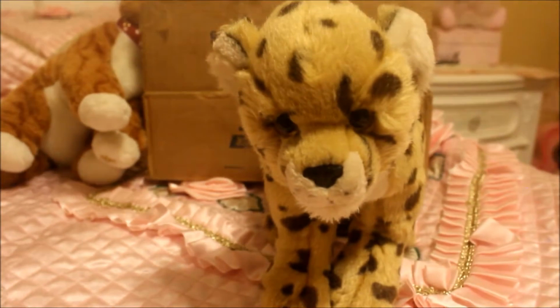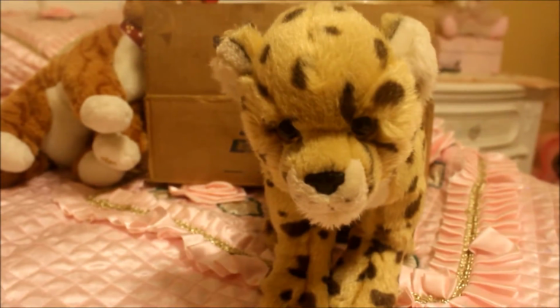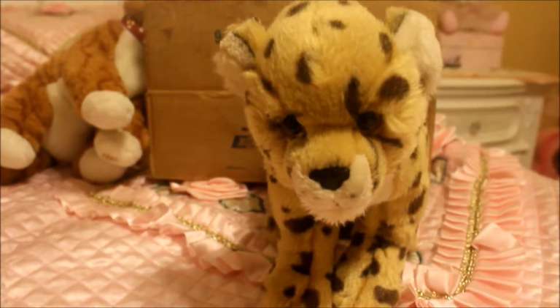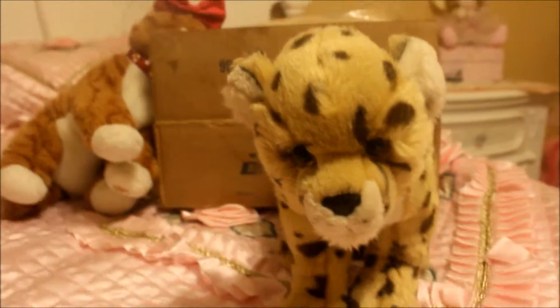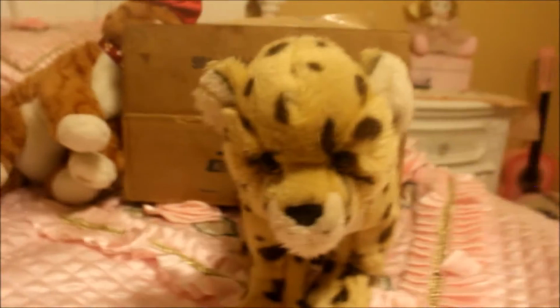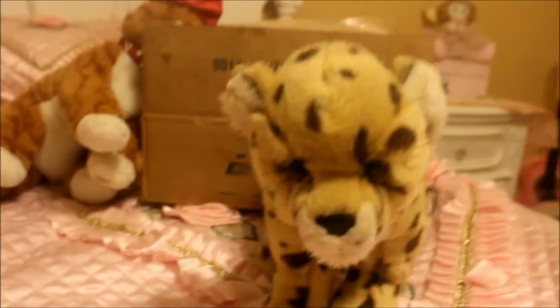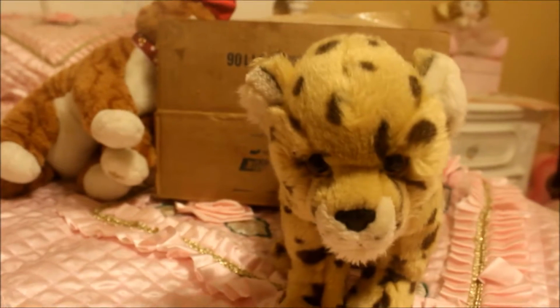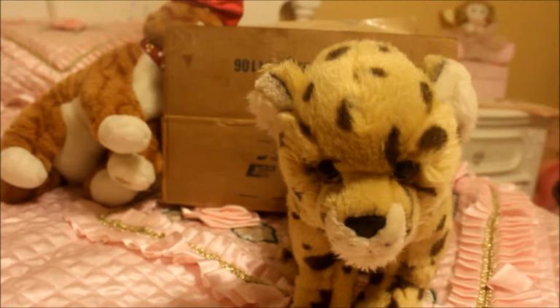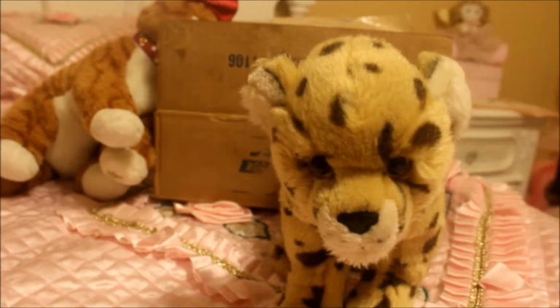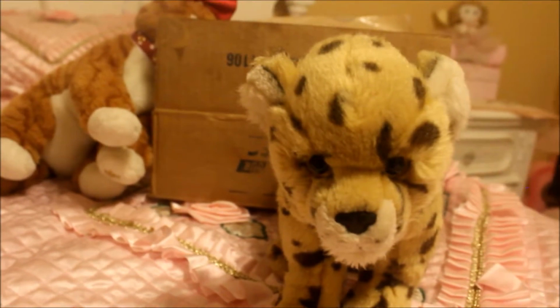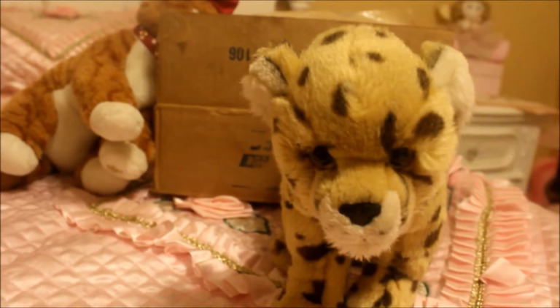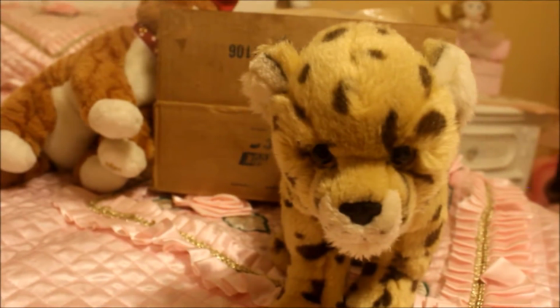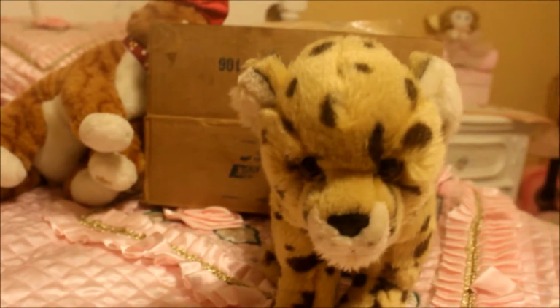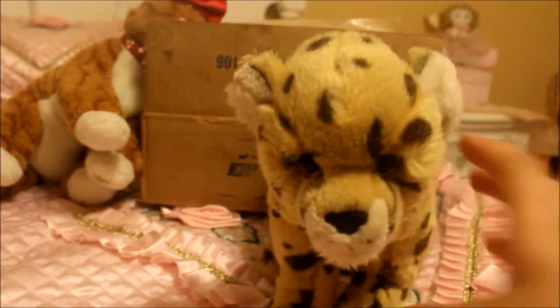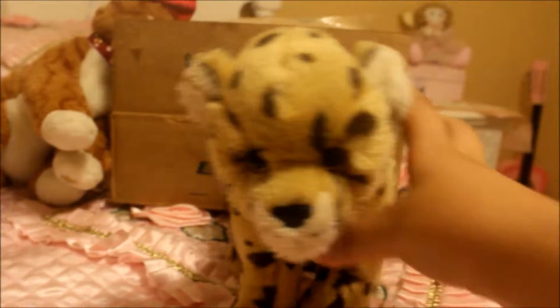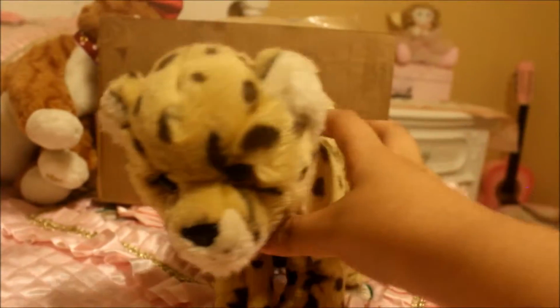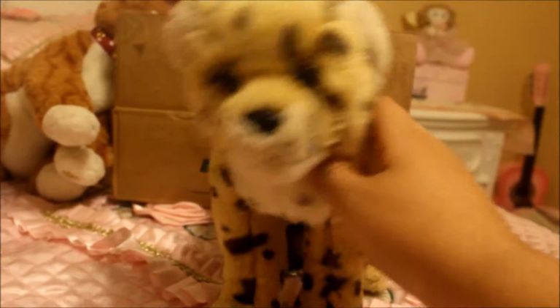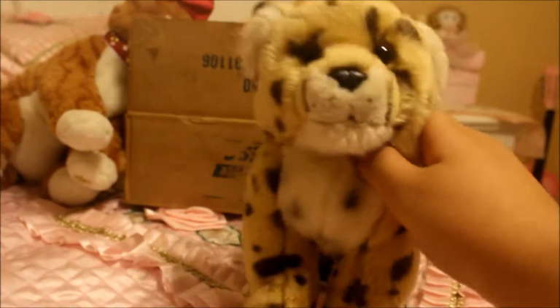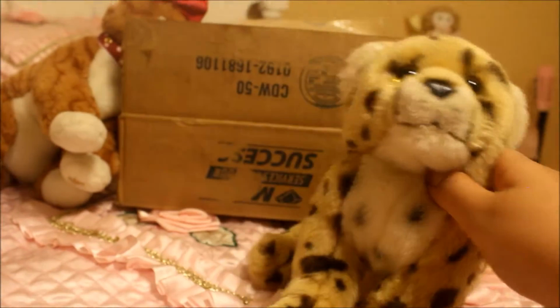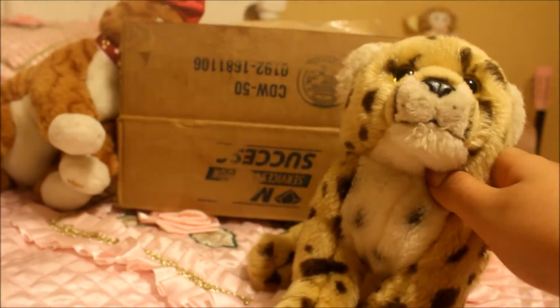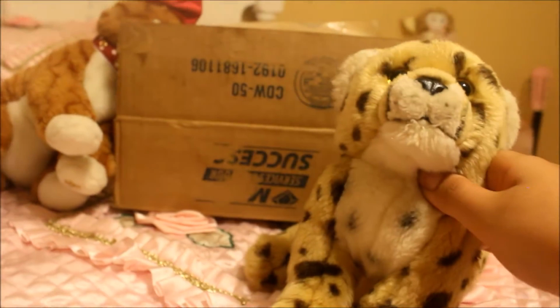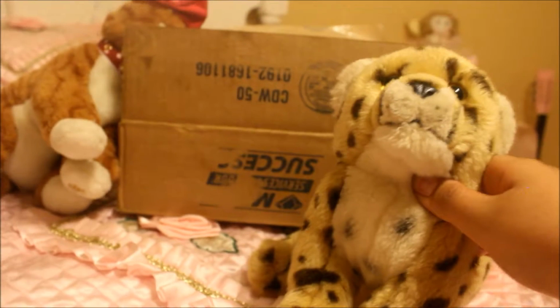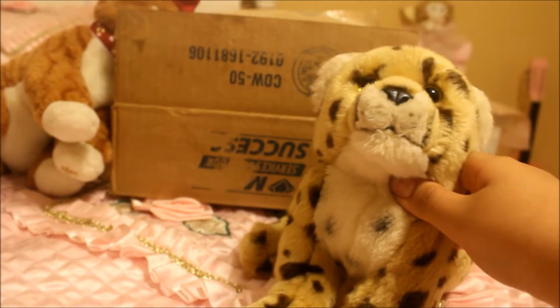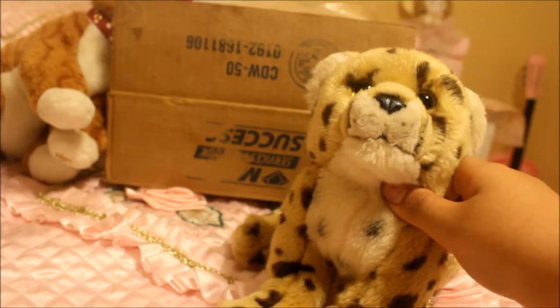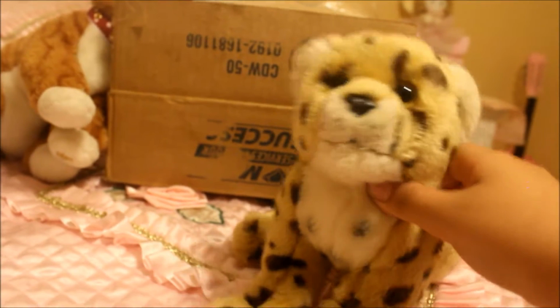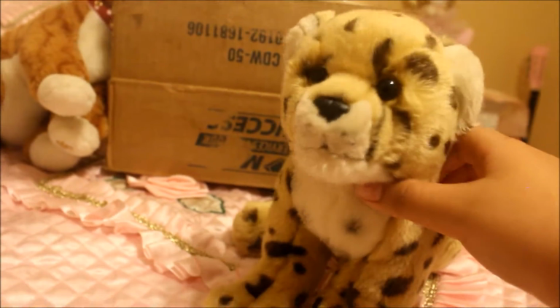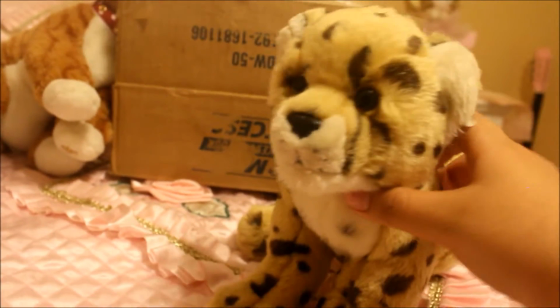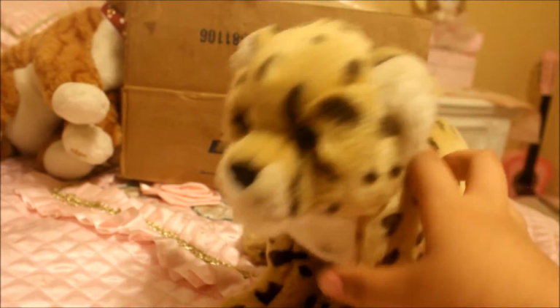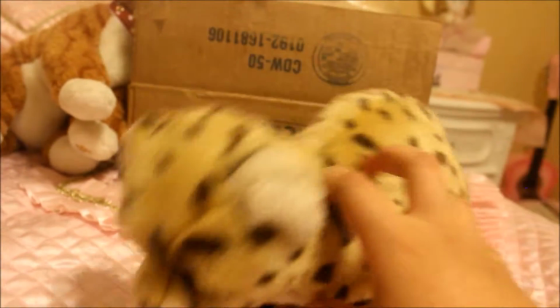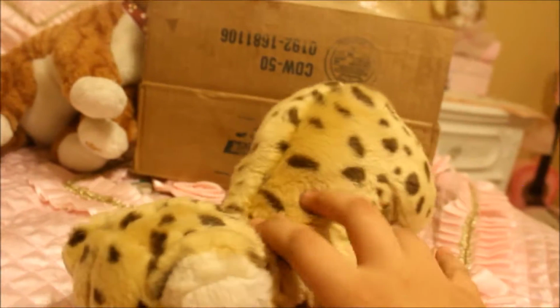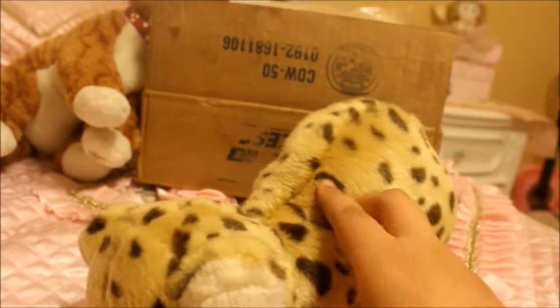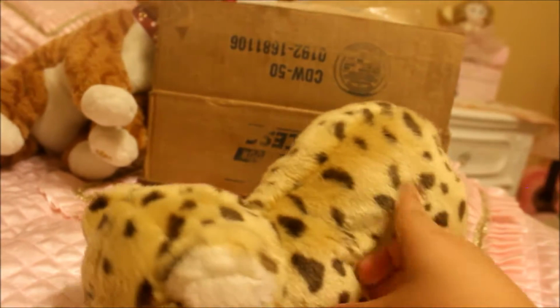Here it is, and I still don't have a name for her, but it's going to be a girl. She is in really nice condition and she is super soft.